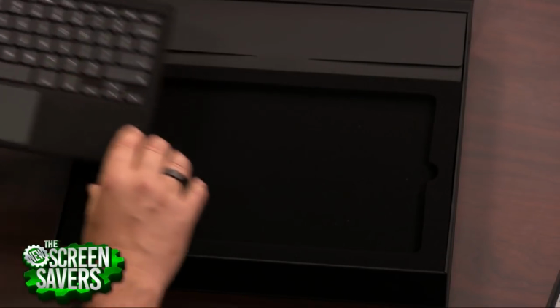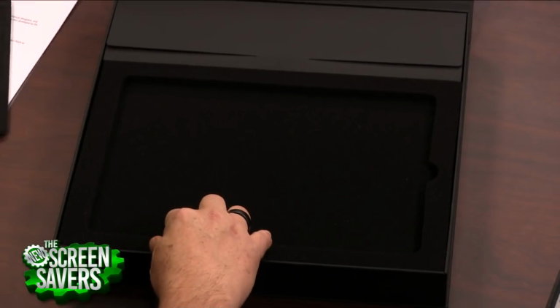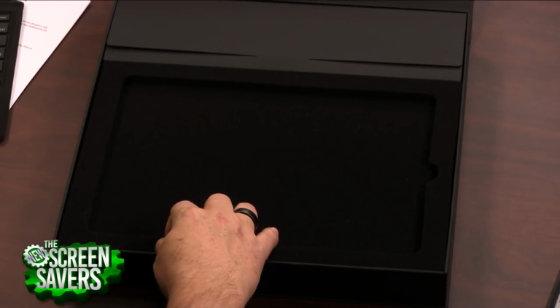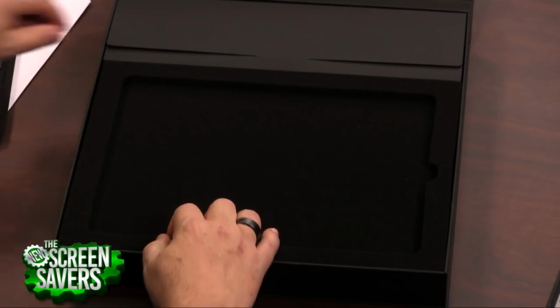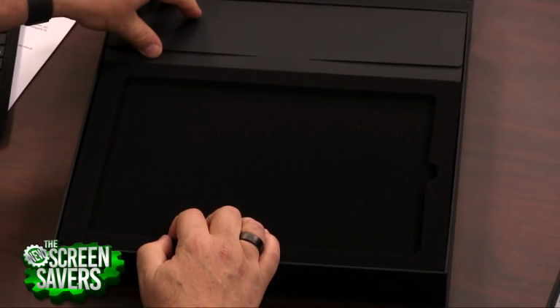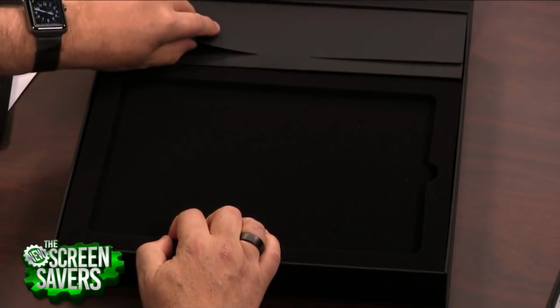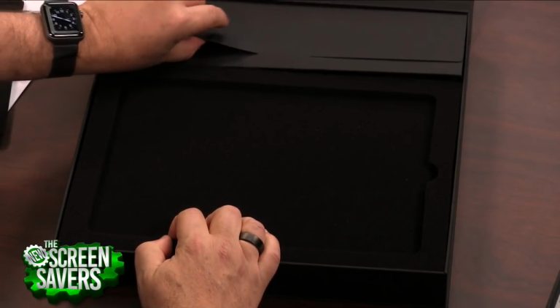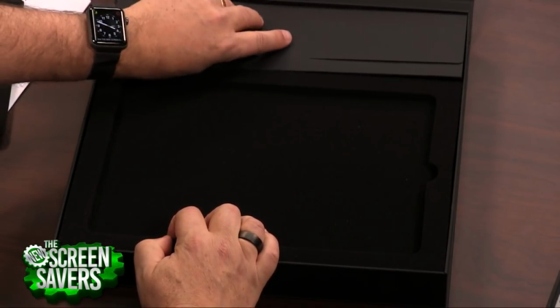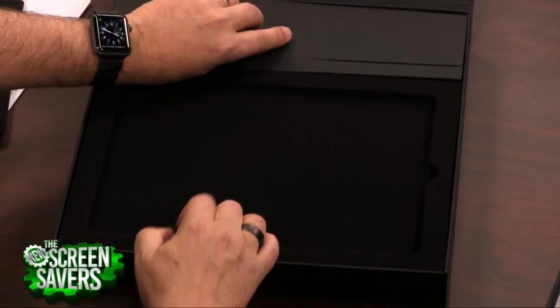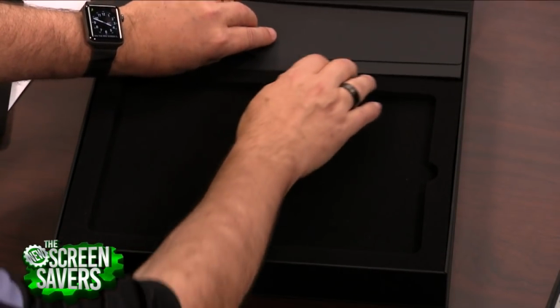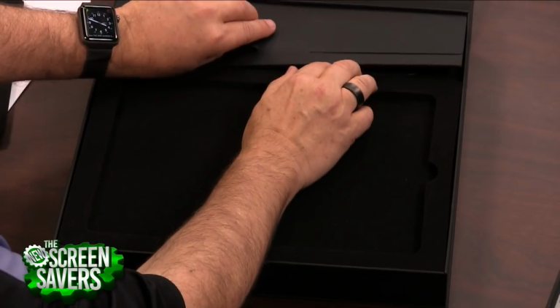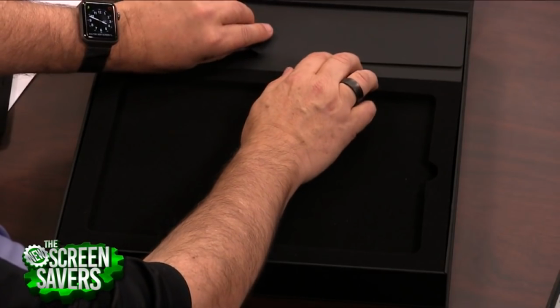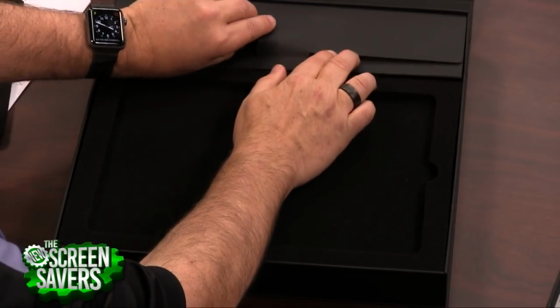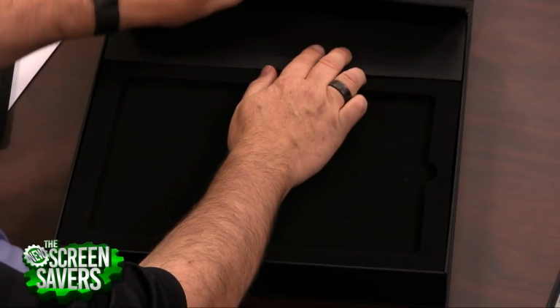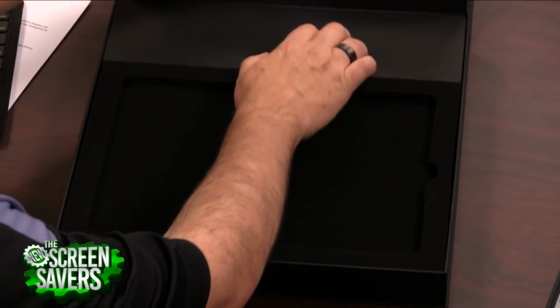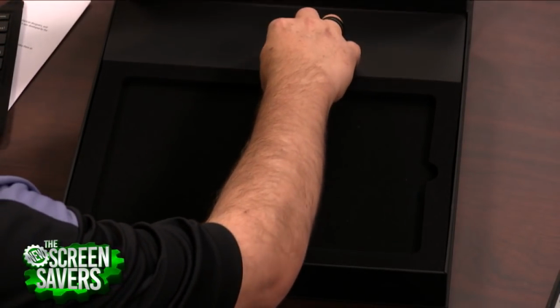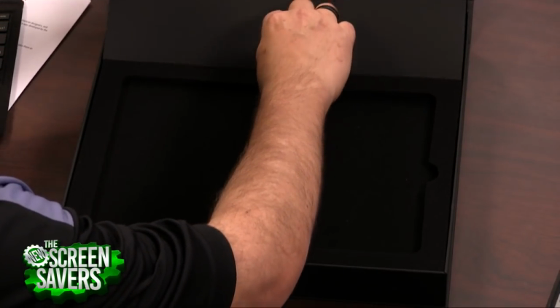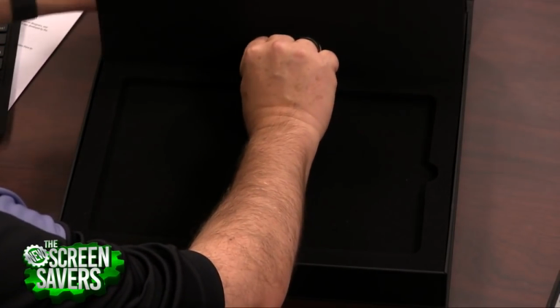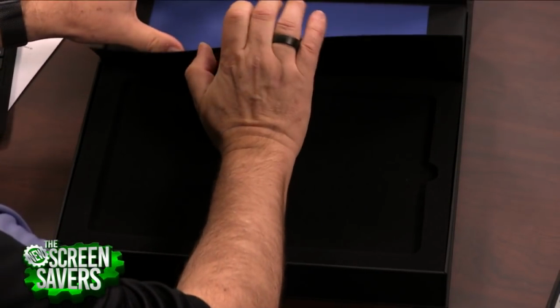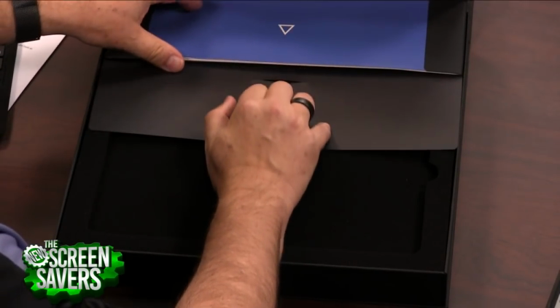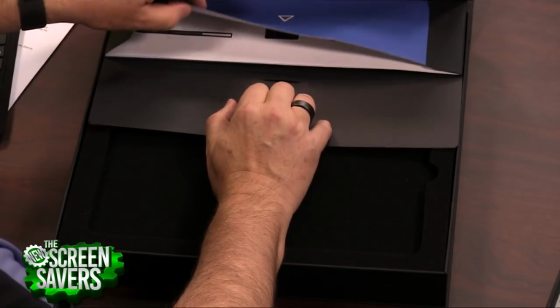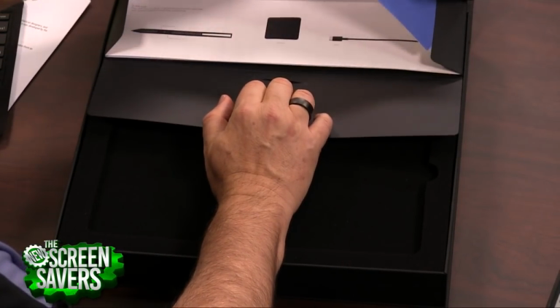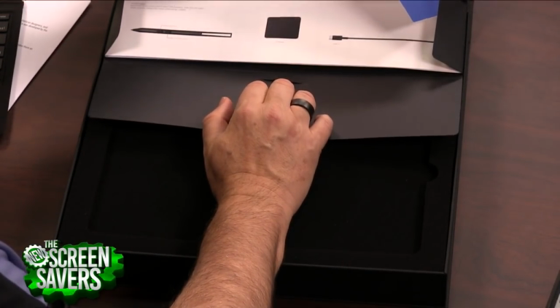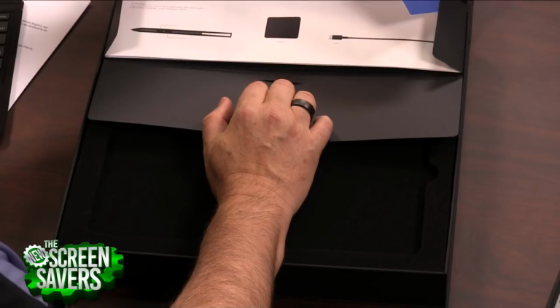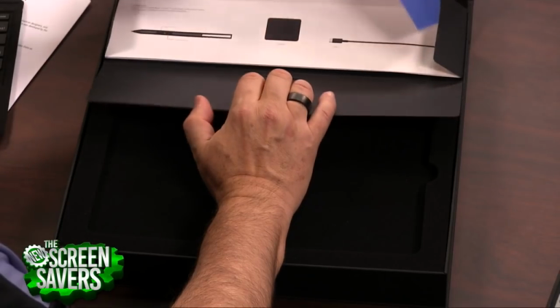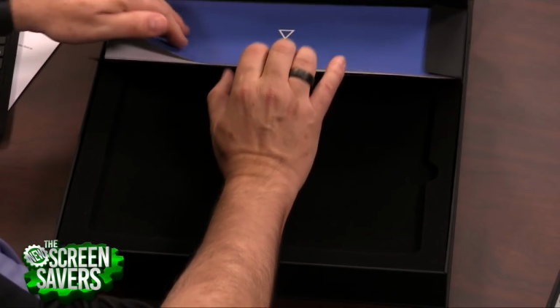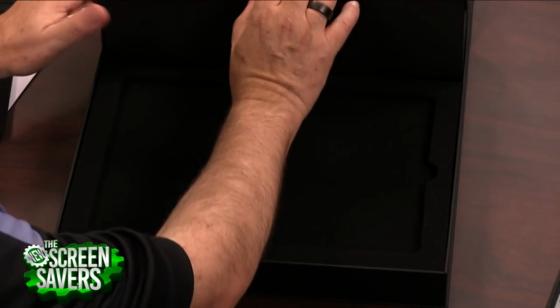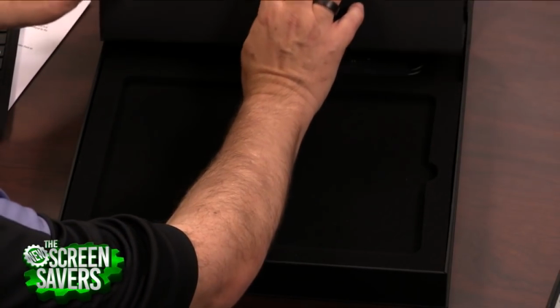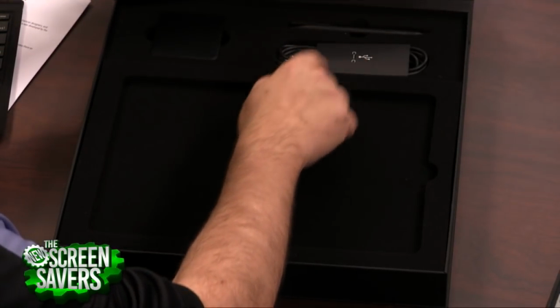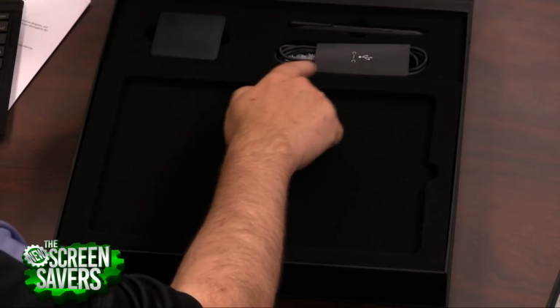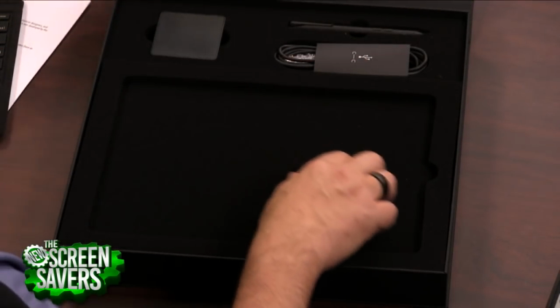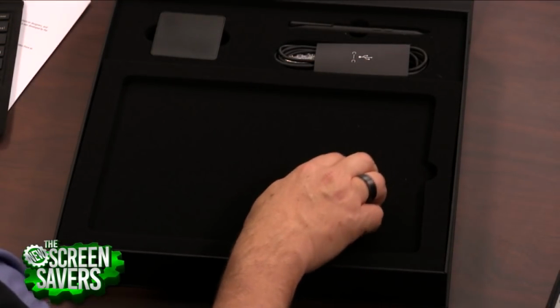Is Alcantara the name of the fabric? Alcantara. It's a good name for a fabric. Inside here, of course, you've got the power supply, all the cords you need.